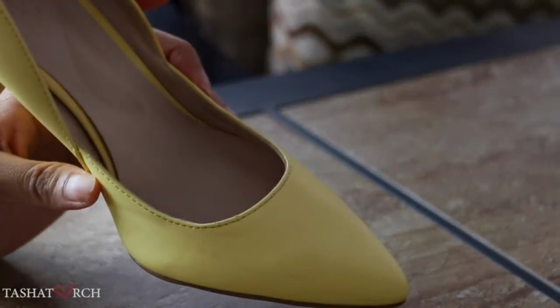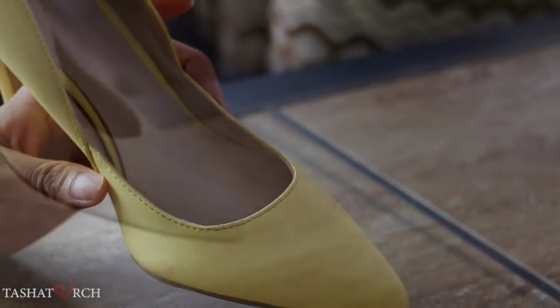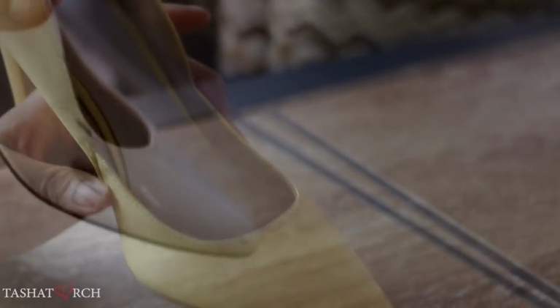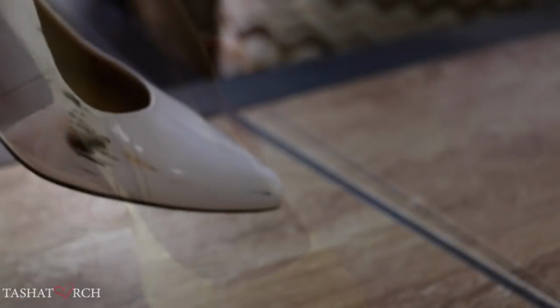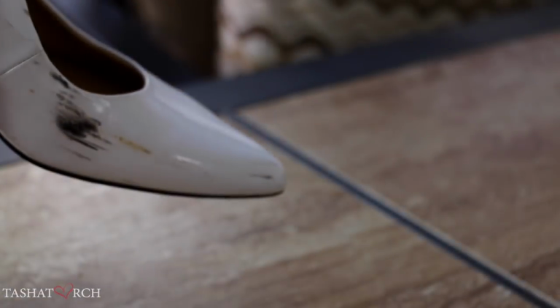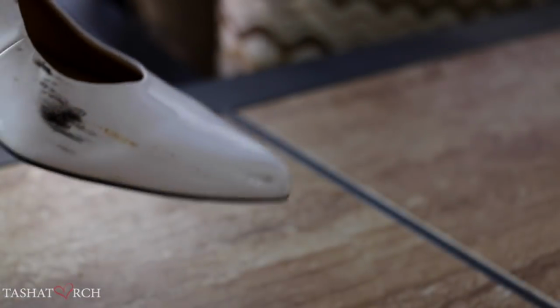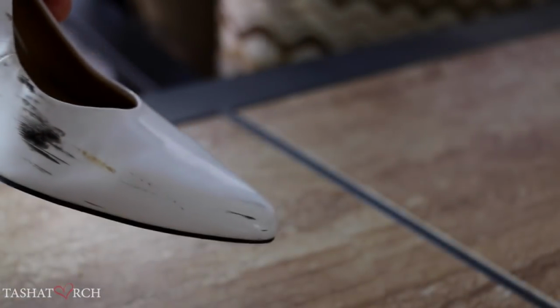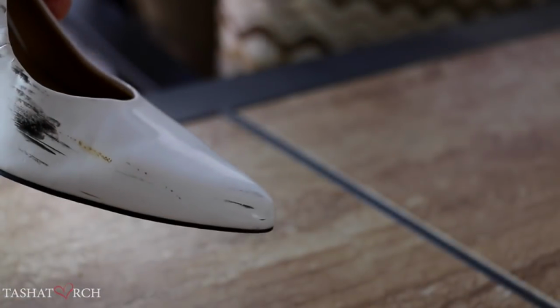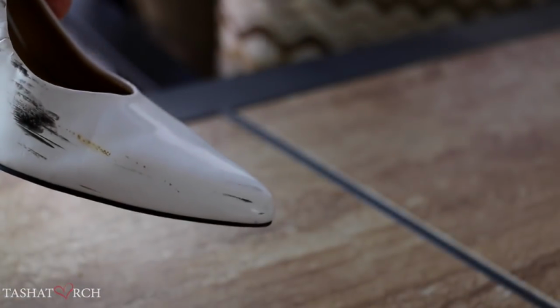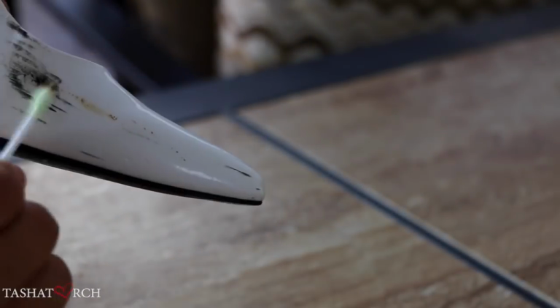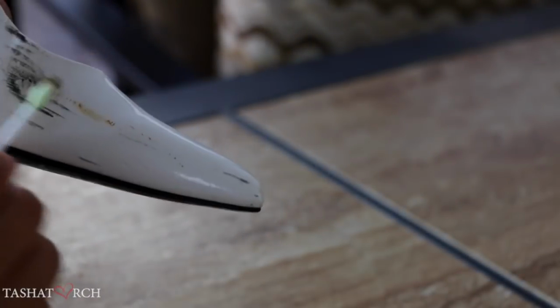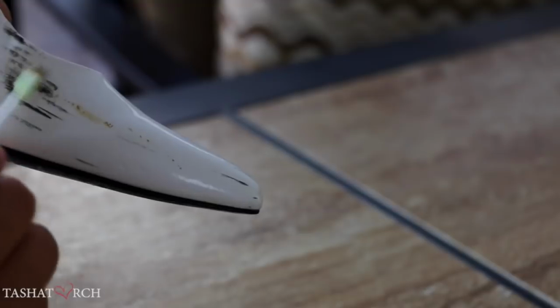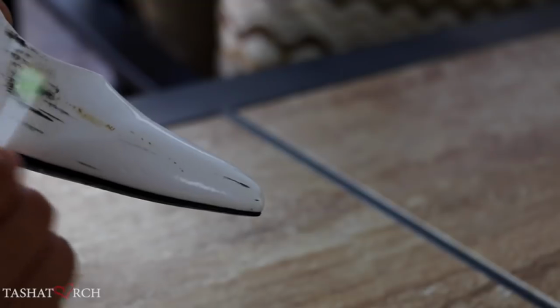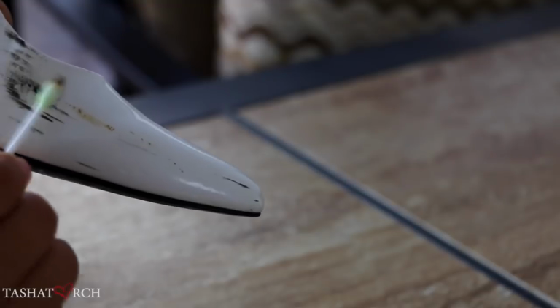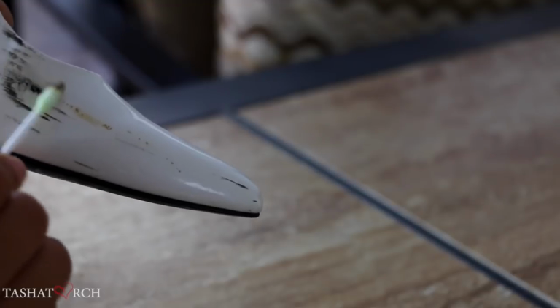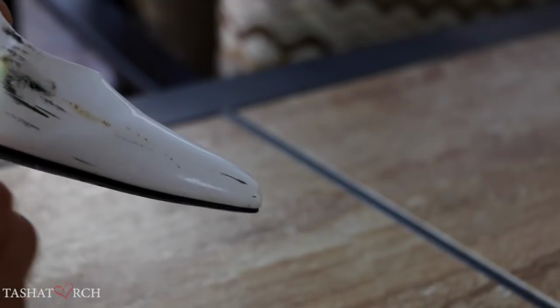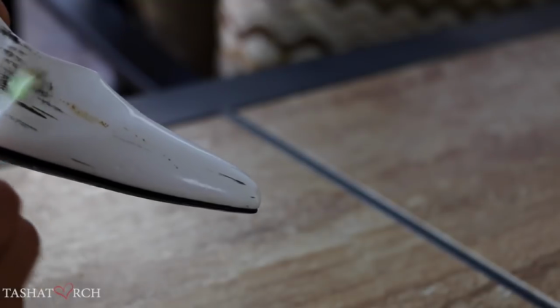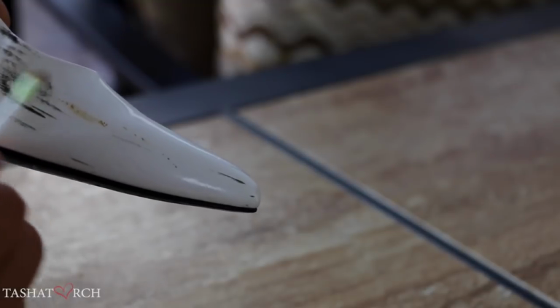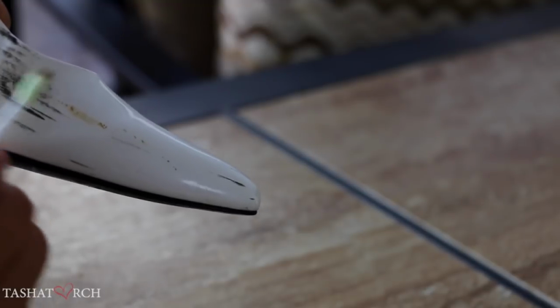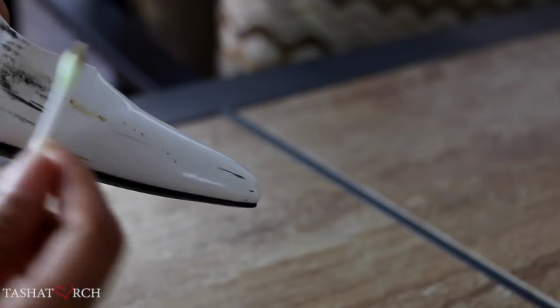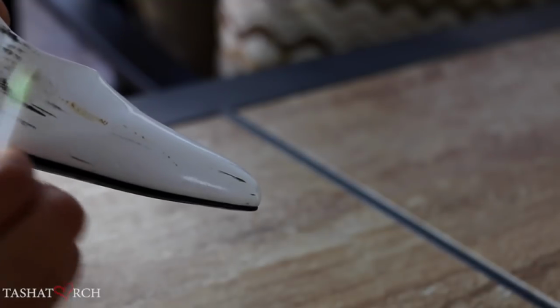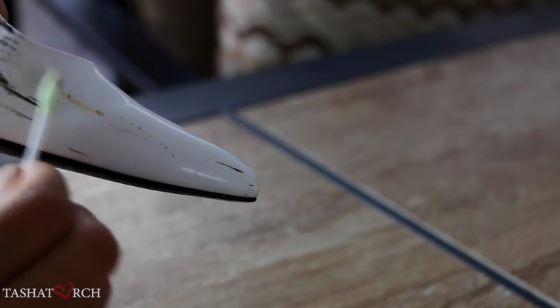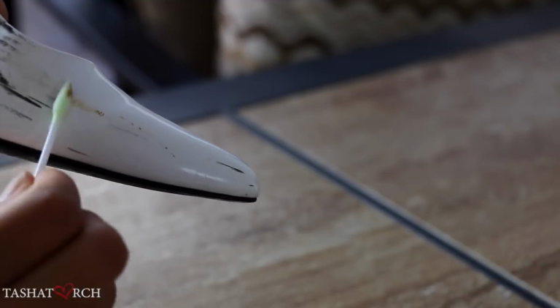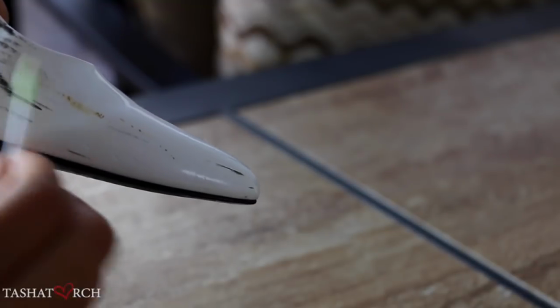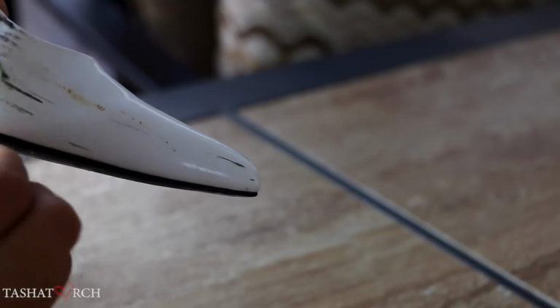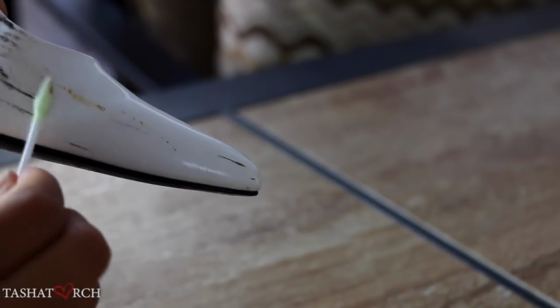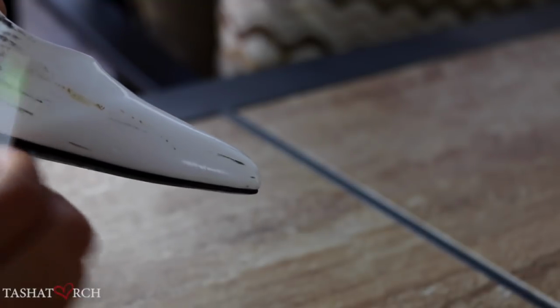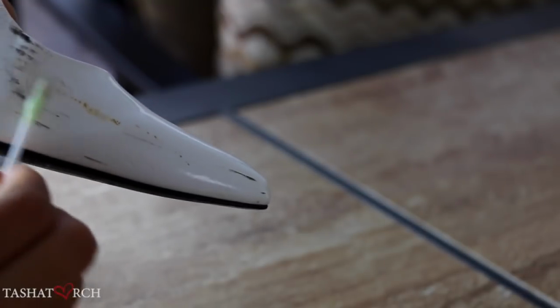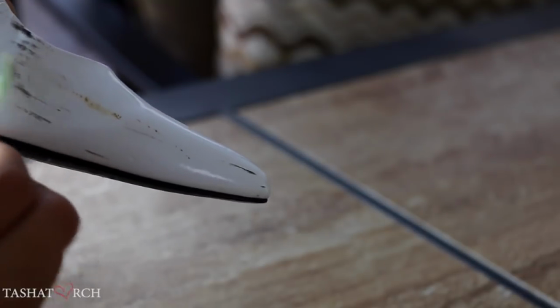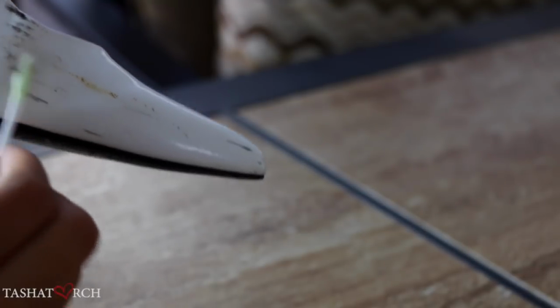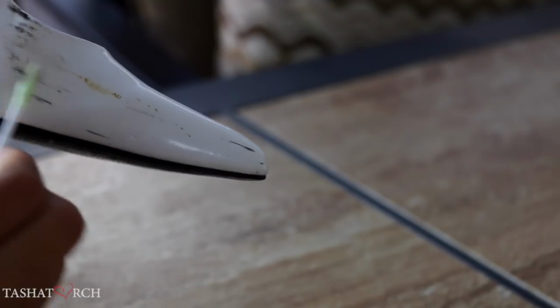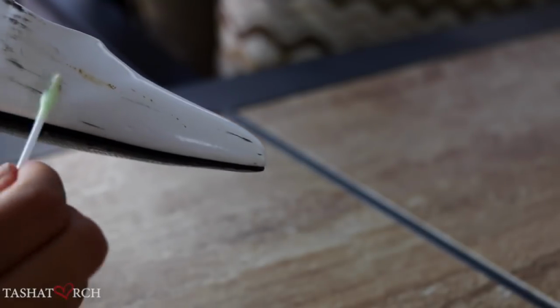Oh my god guys, I had so much fun doing this that I had to get another shoe. So let's just all watch this guilty pleasure without my banter, shall we?